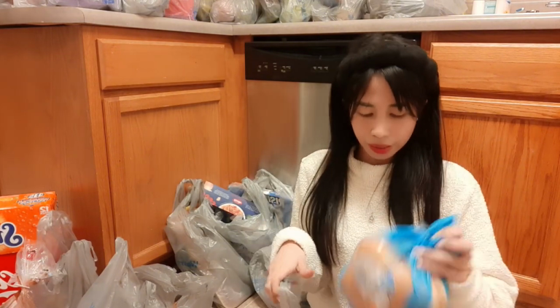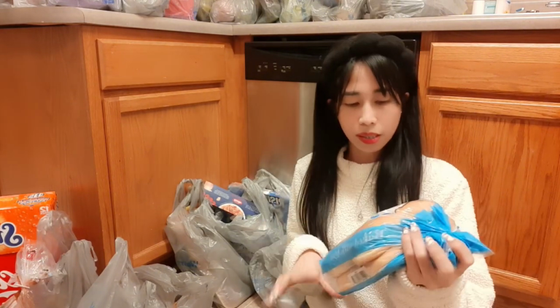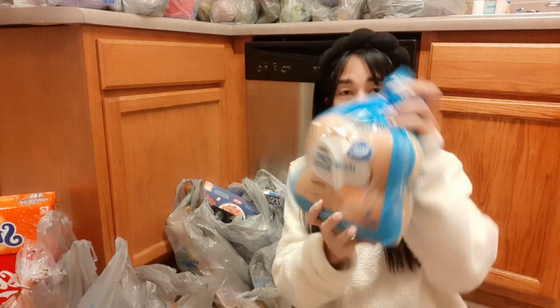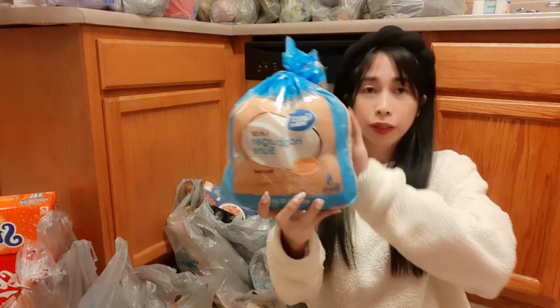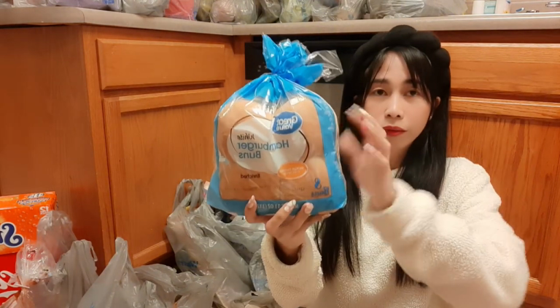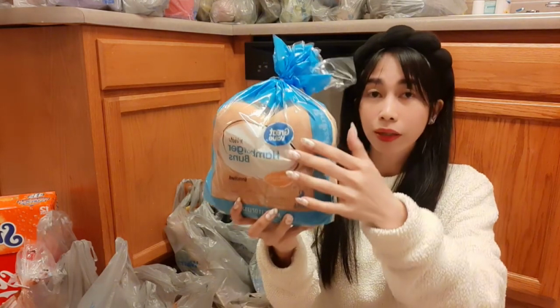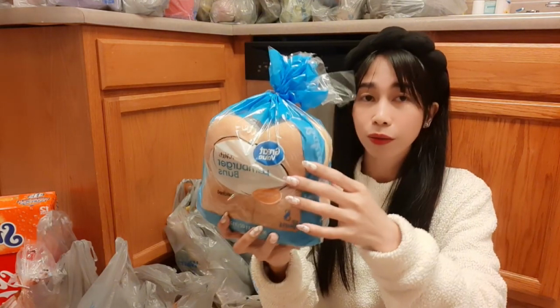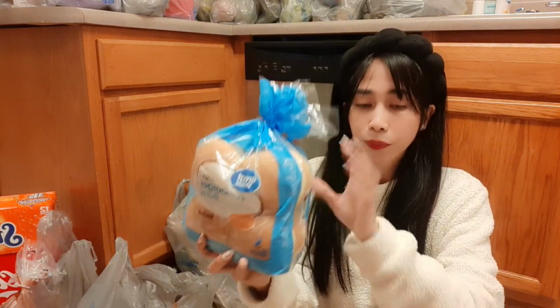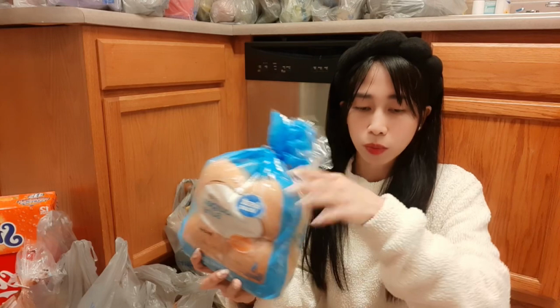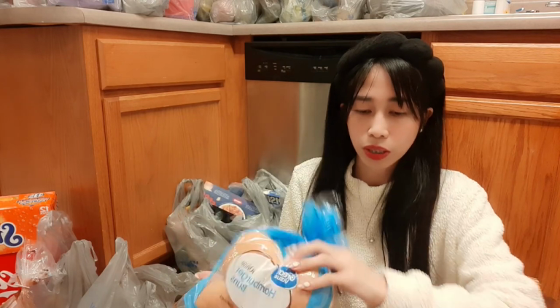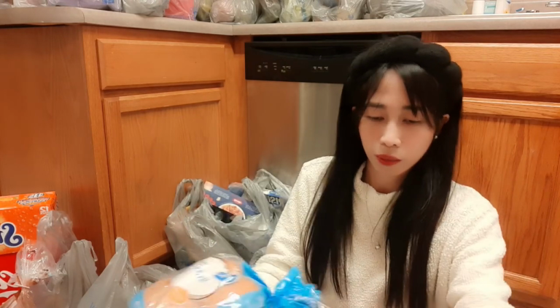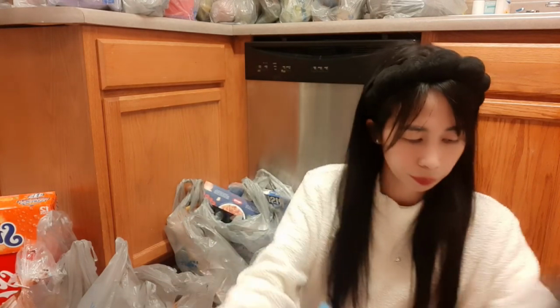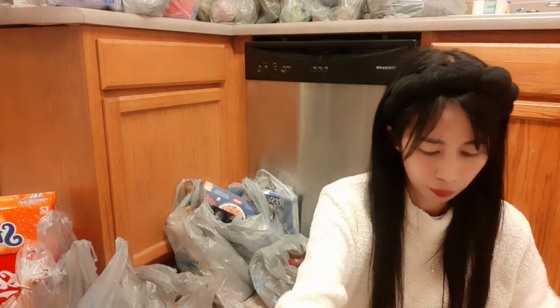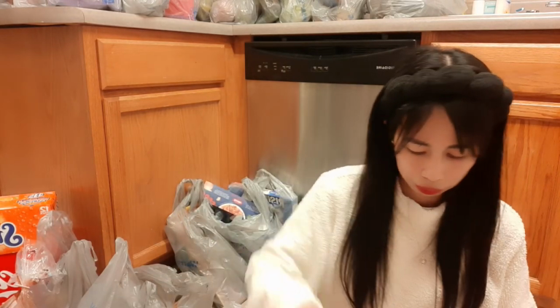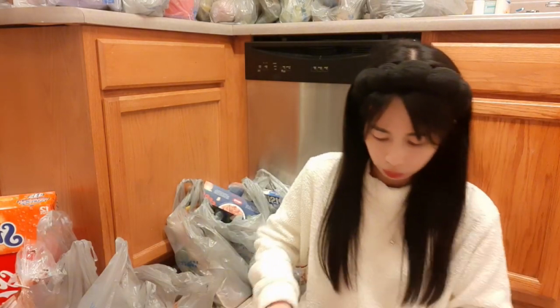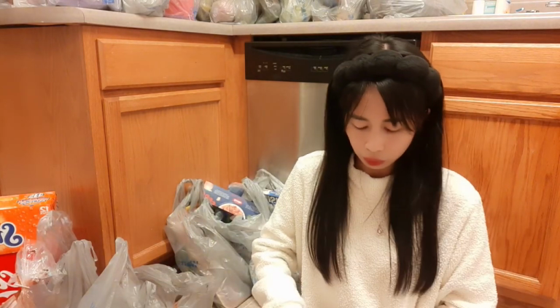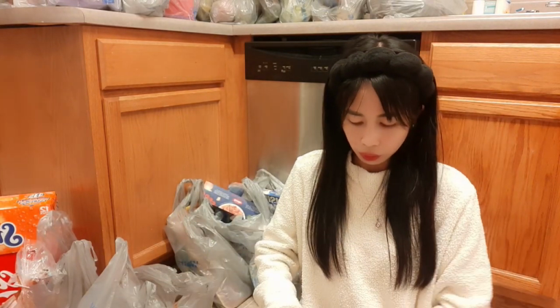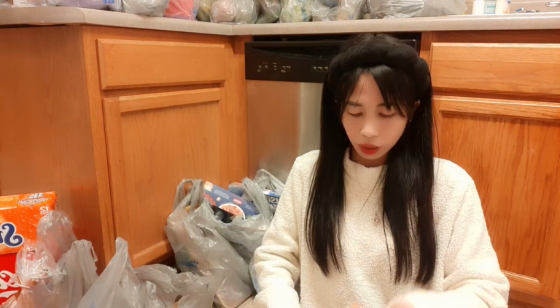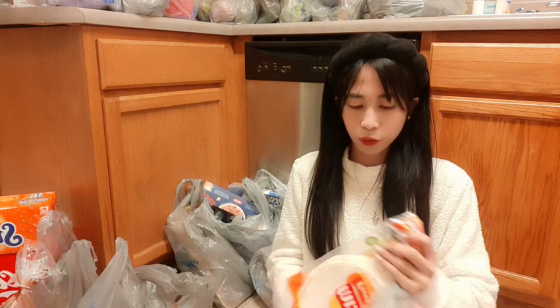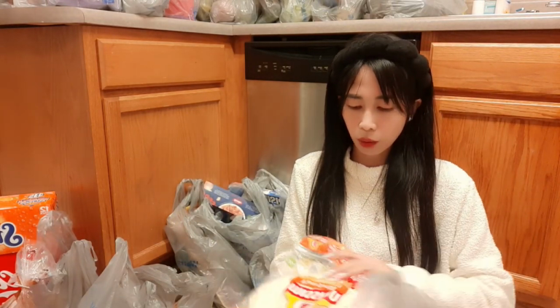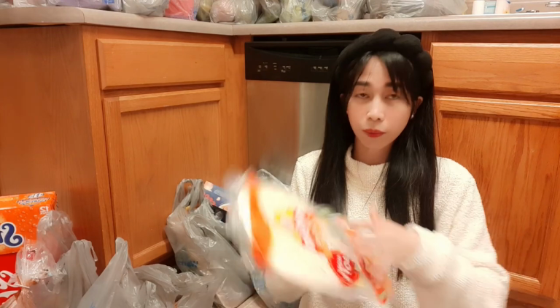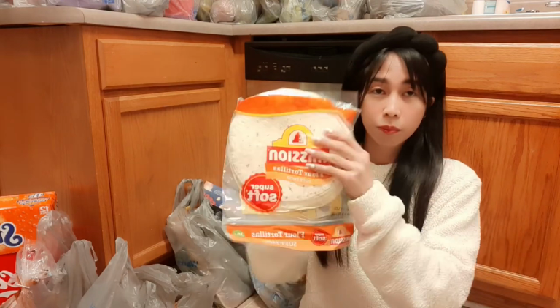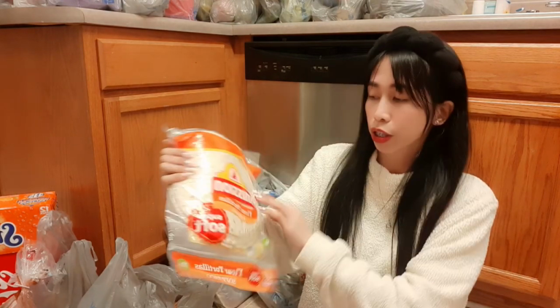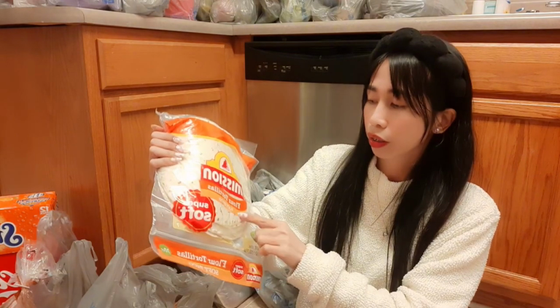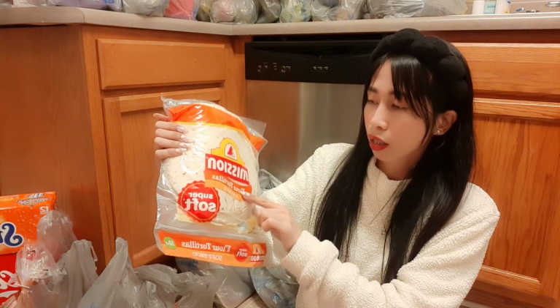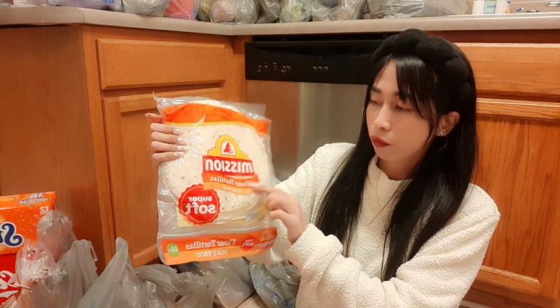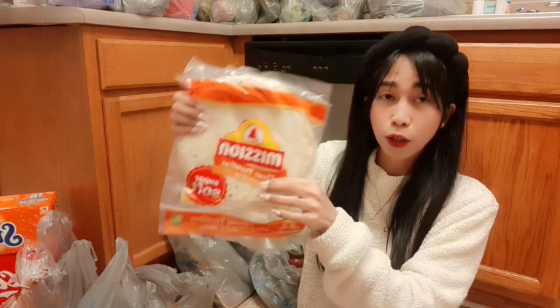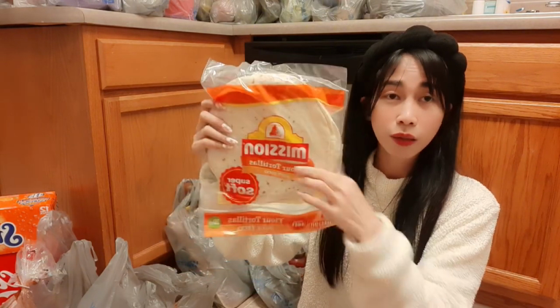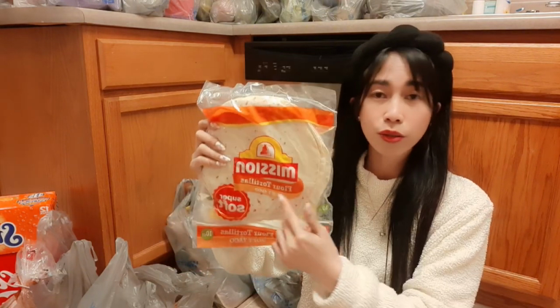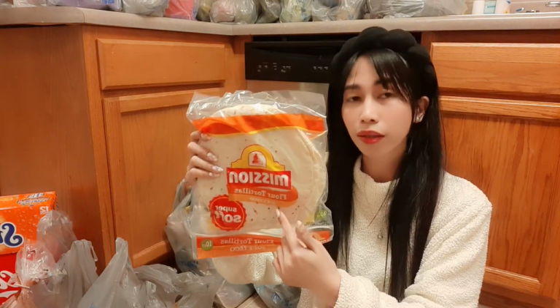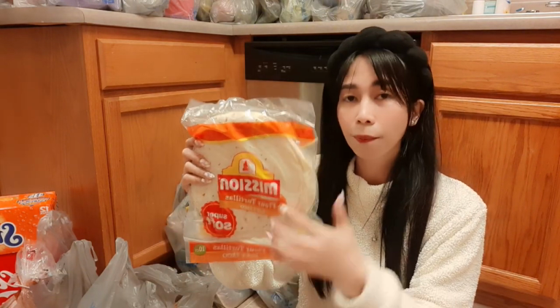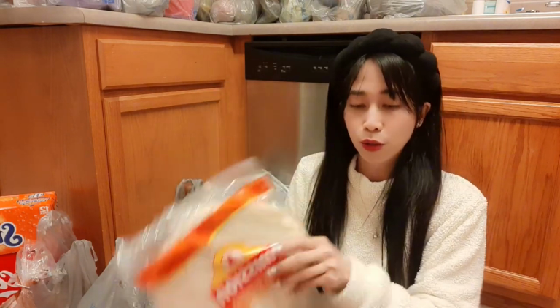The next plastic bag is burger buns from Great Value, which is more affordable. And of course, our favorite Mission flour tortillas.